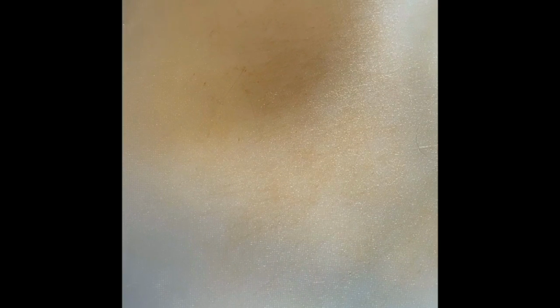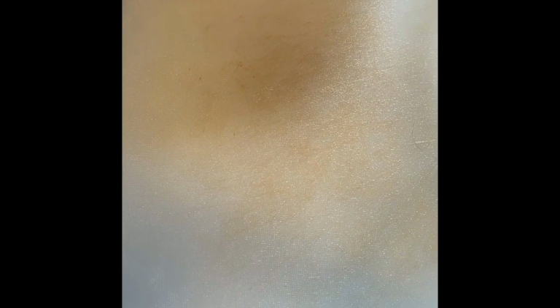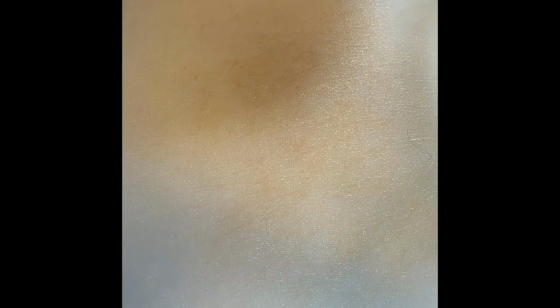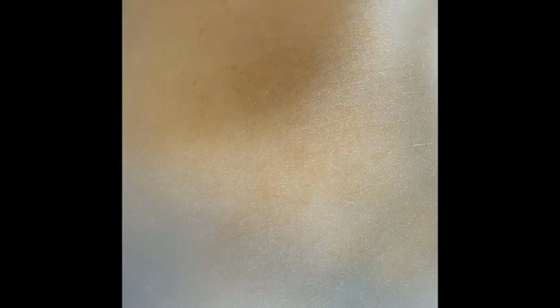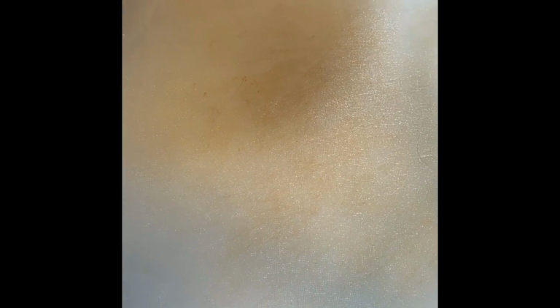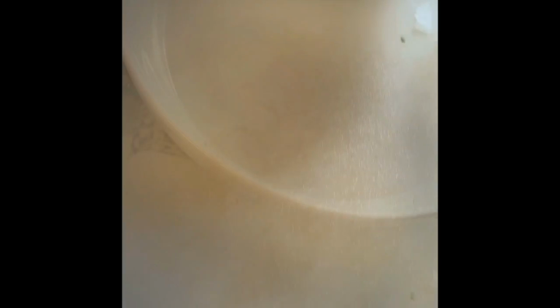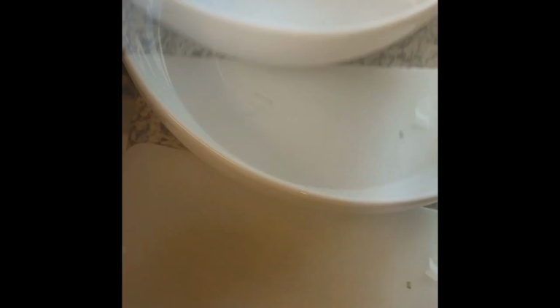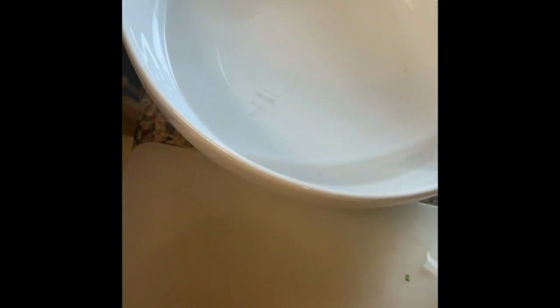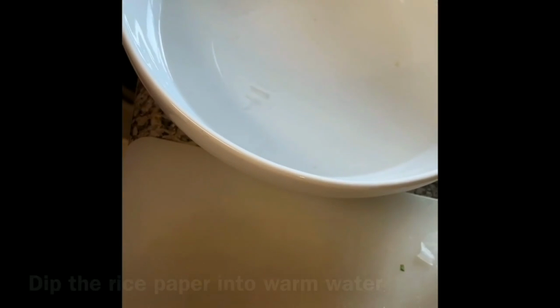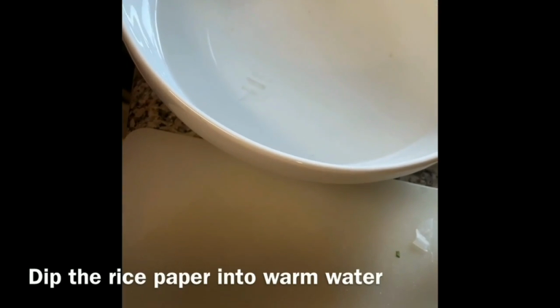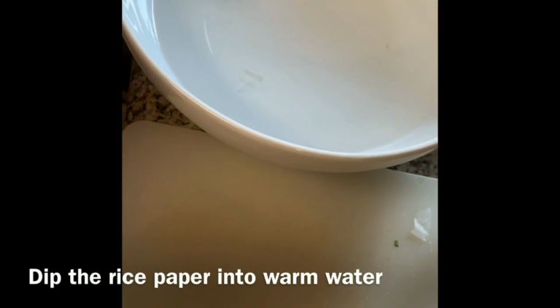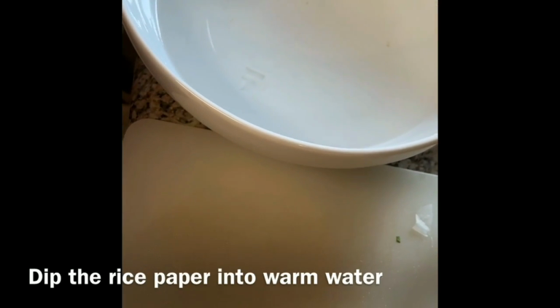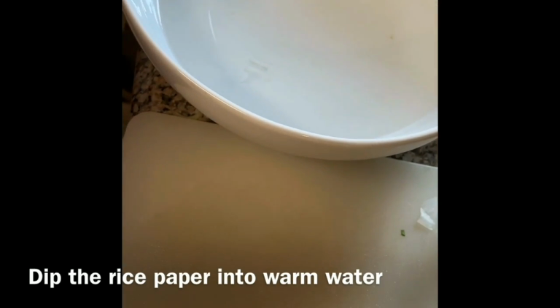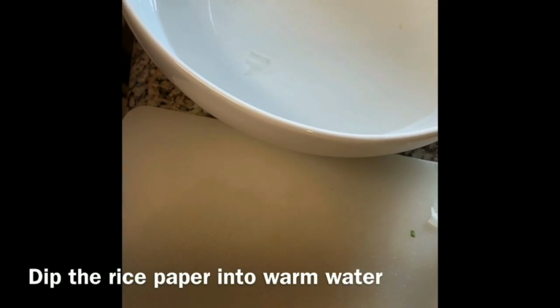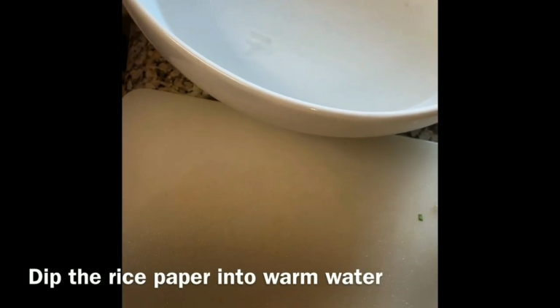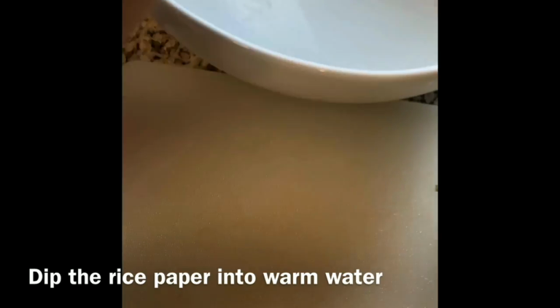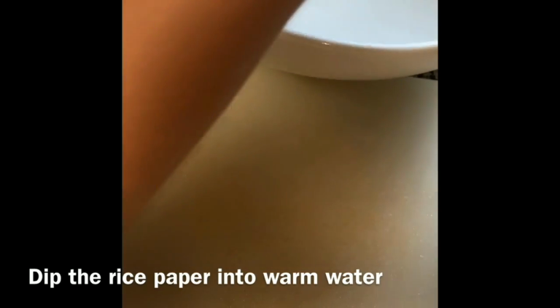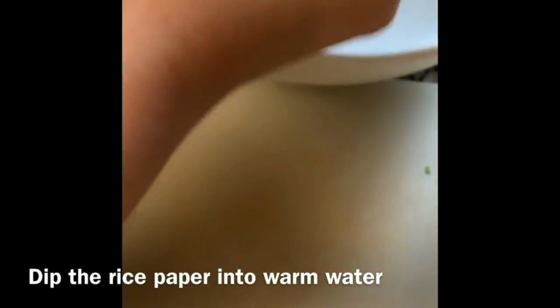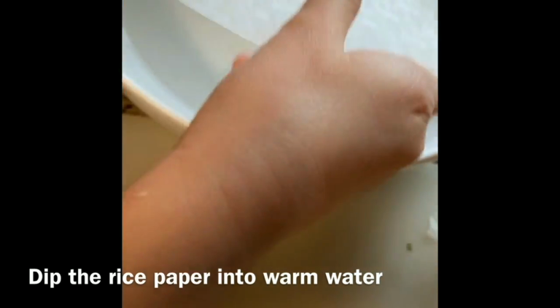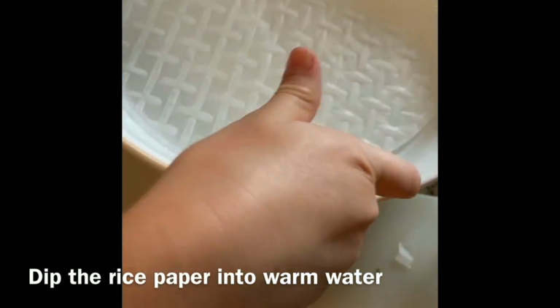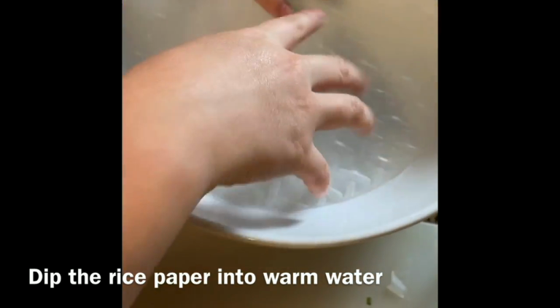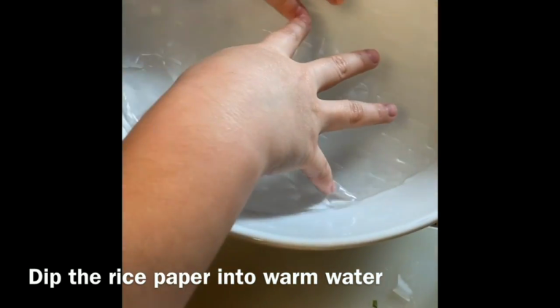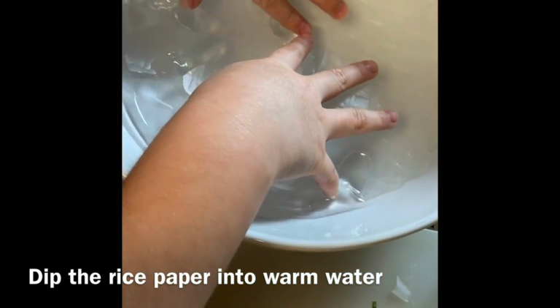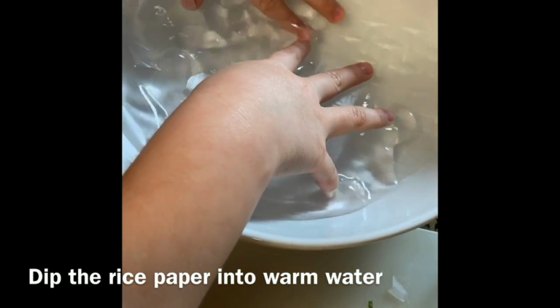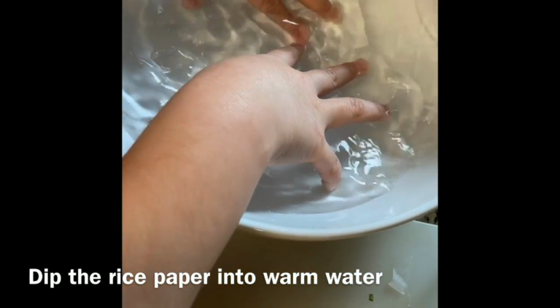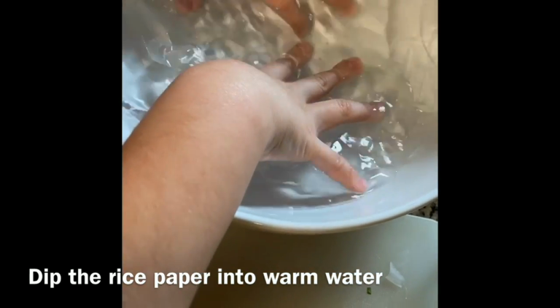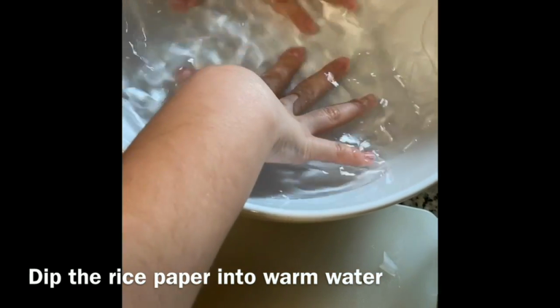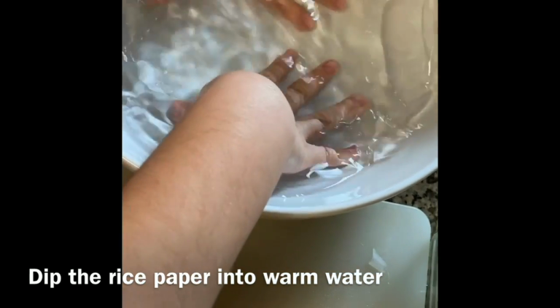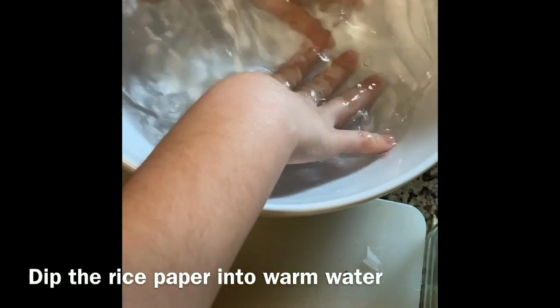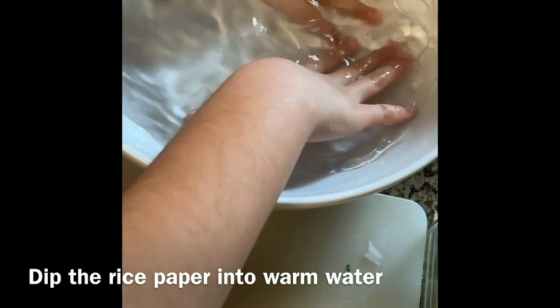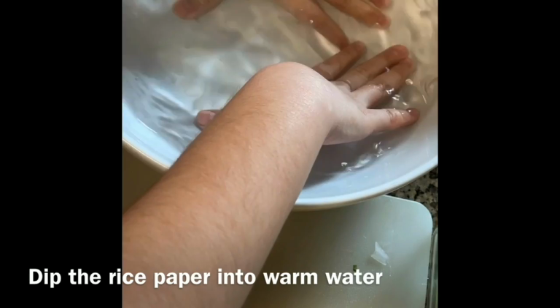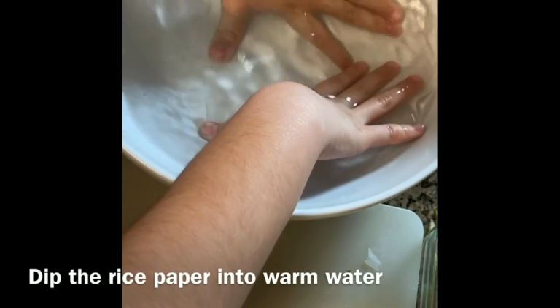Let's get started! First you need to grab one of these thingies. Put them in here. Rice wrap? Uh-huh. Put it in there.